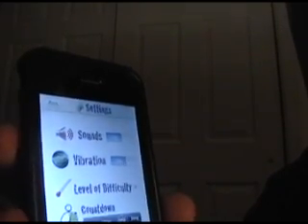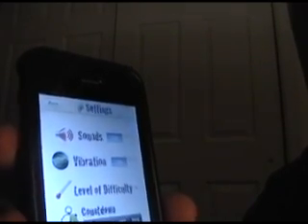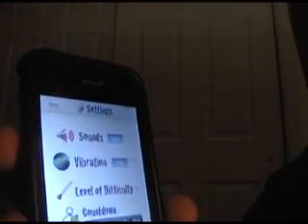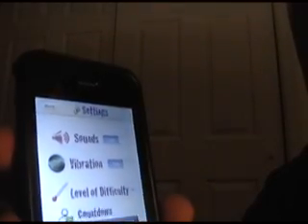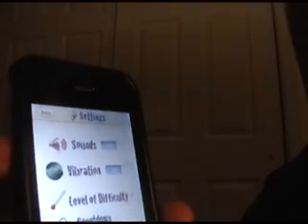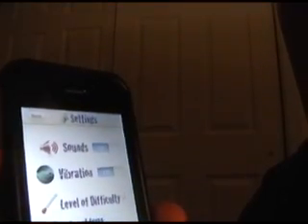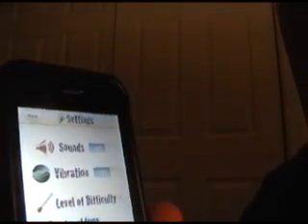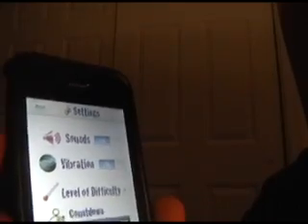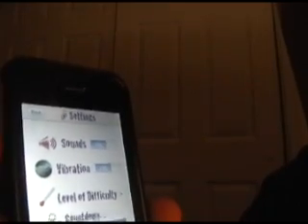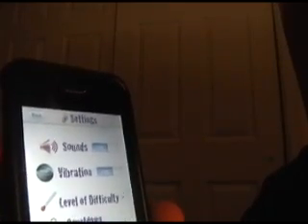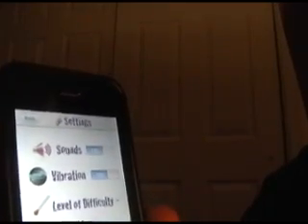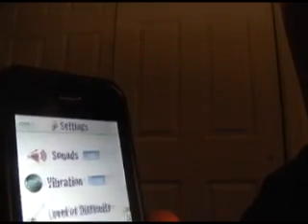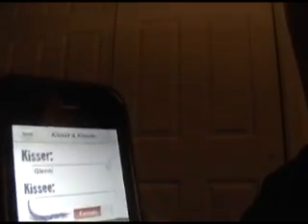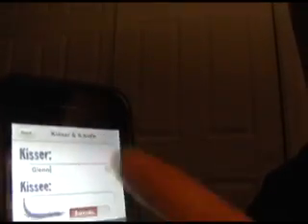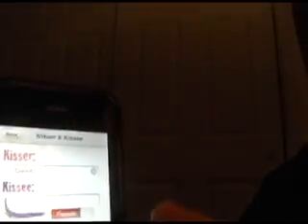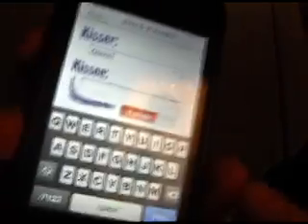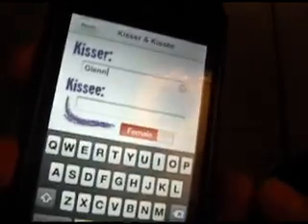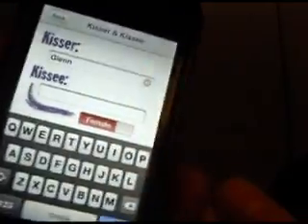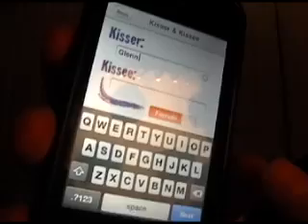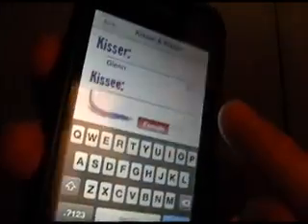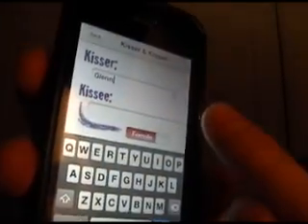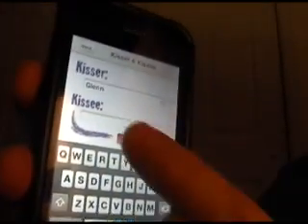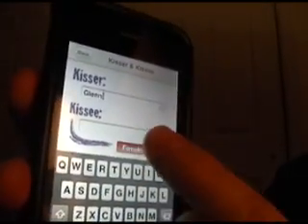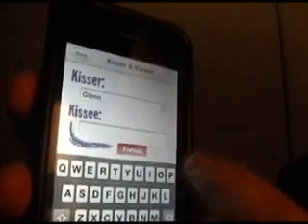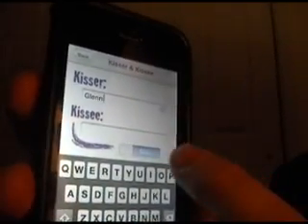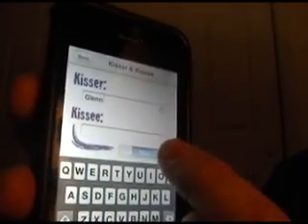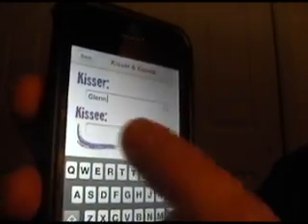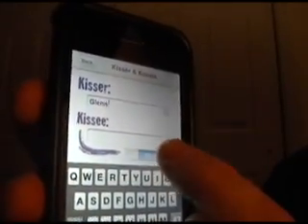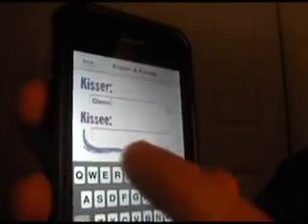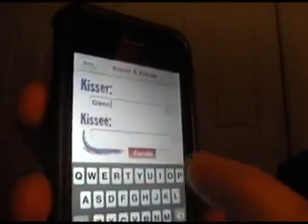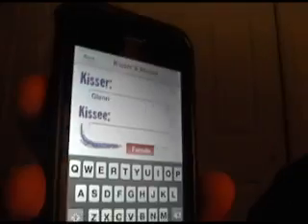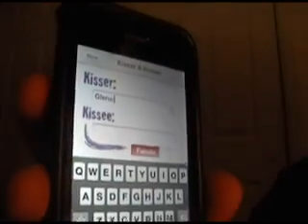And you can pick kisser or kissy, and put your name in there. Or you can change it from a male to a female. Just make sure you pick the correct section you want to kiss.